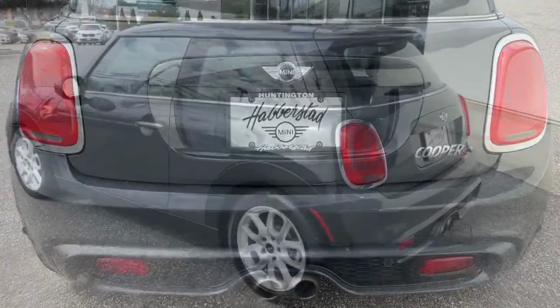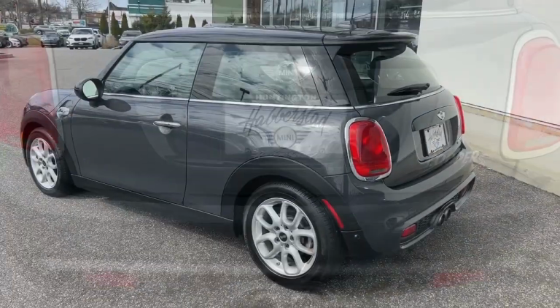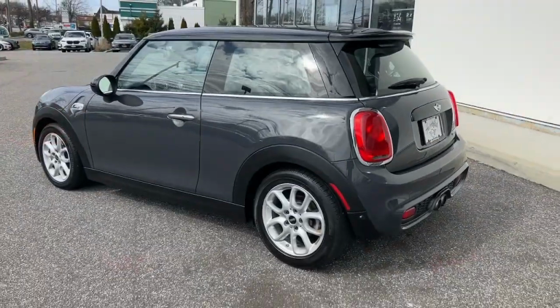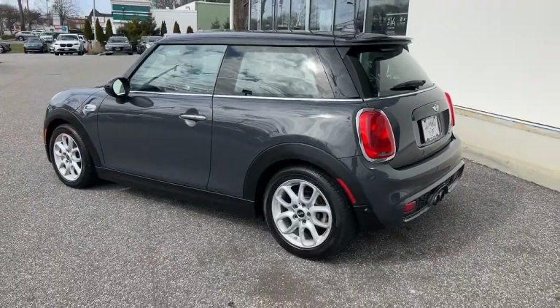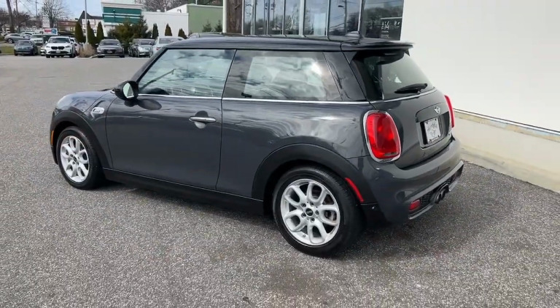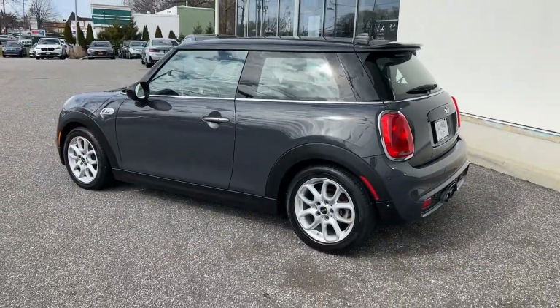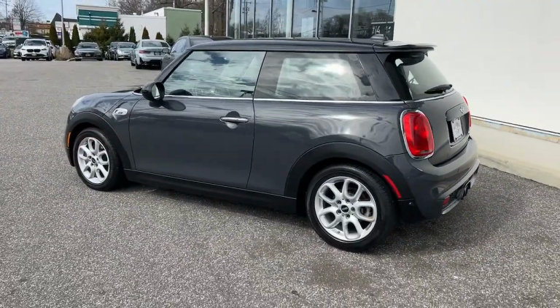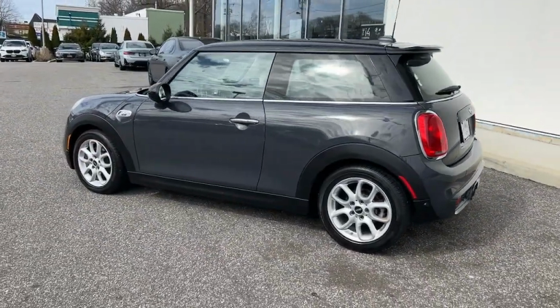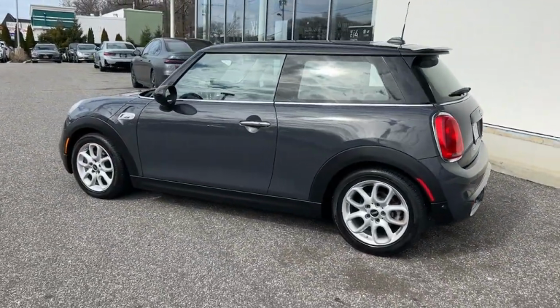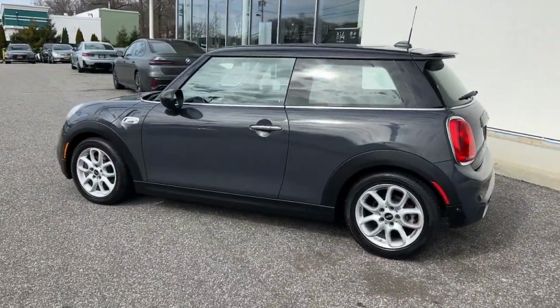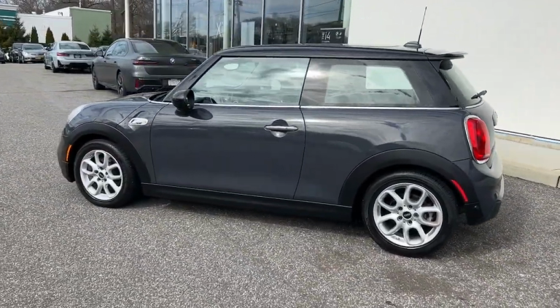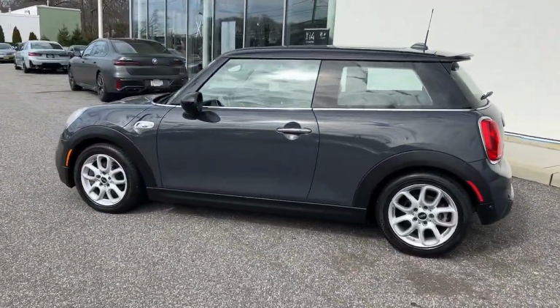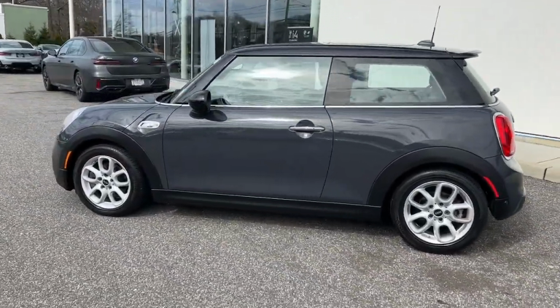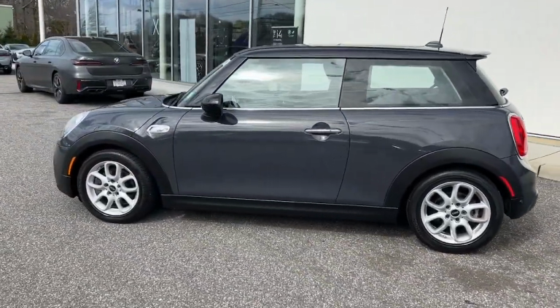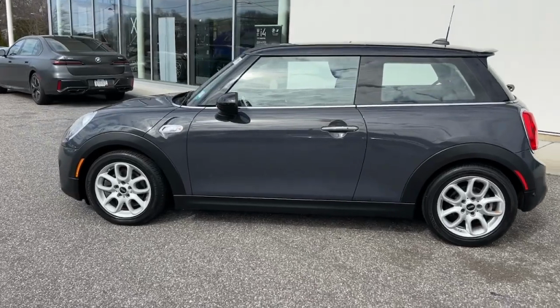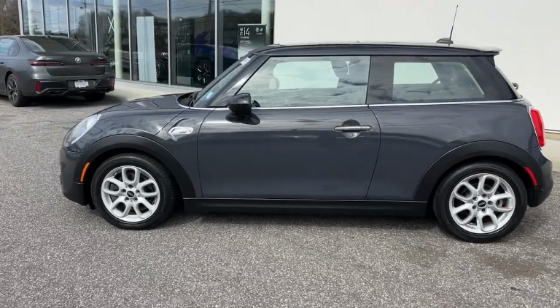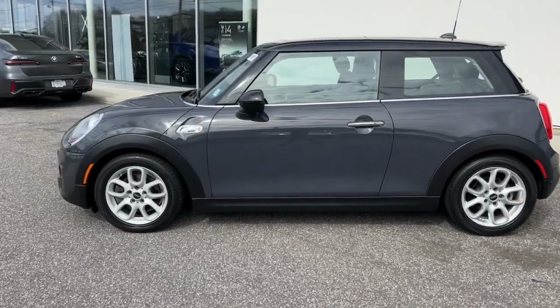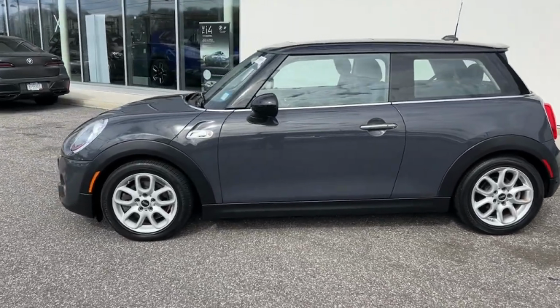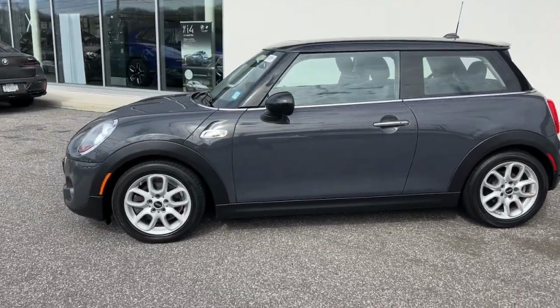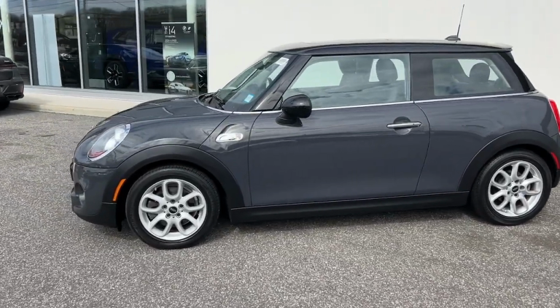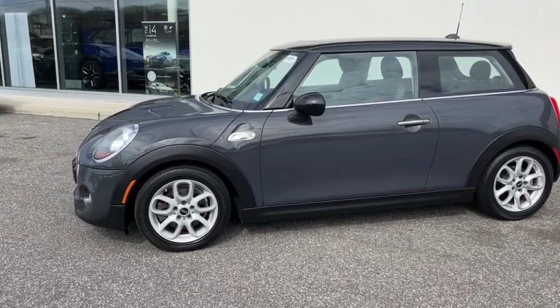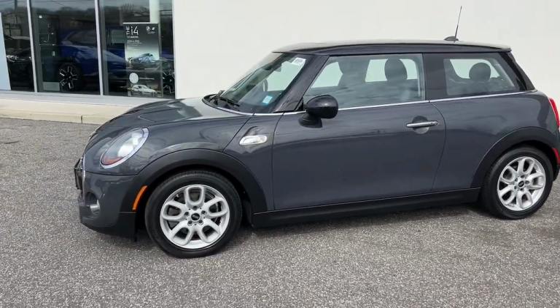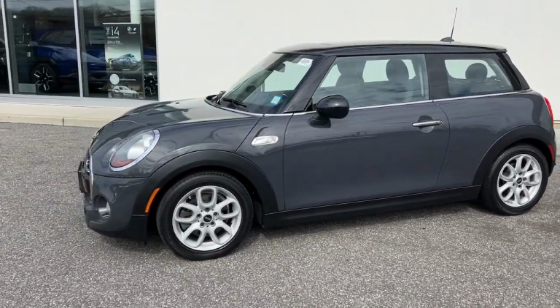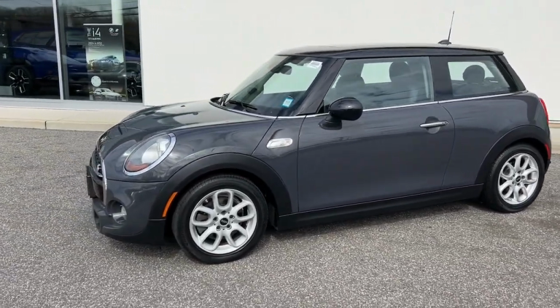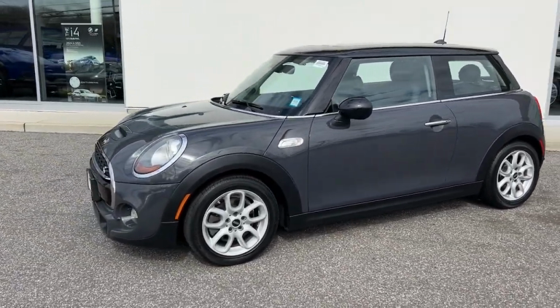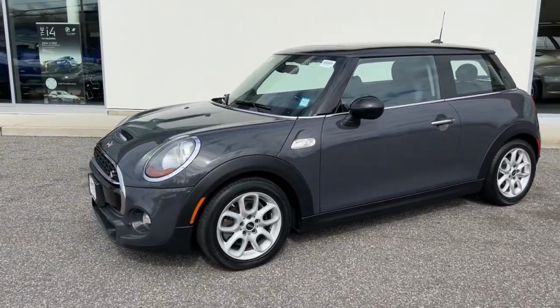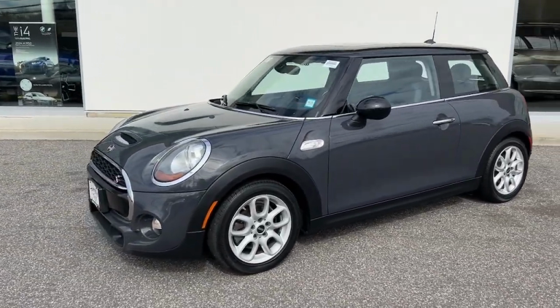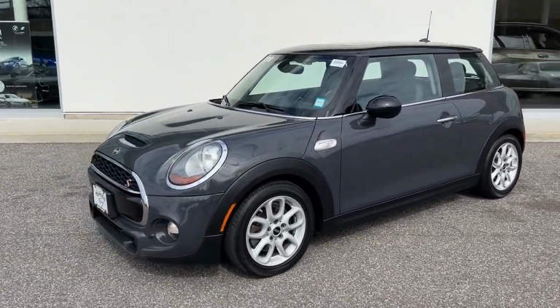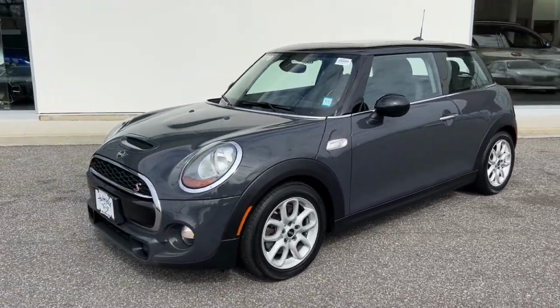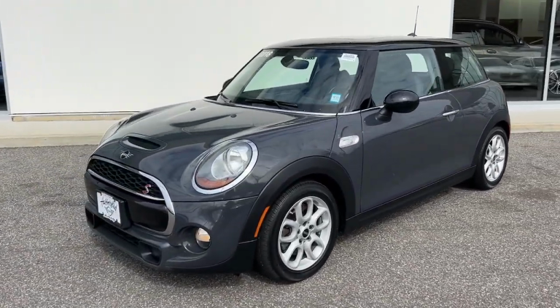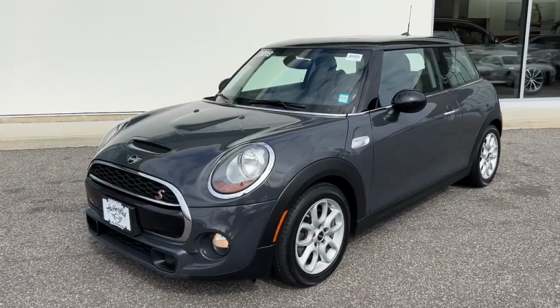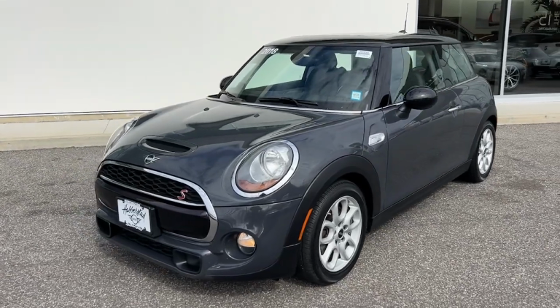These are just some of the great options this vehicle comes with: supercharged engine, sunroof/moonroof, keyless entry, premium sound system, keyless start.